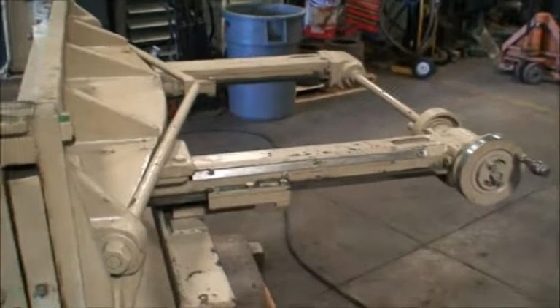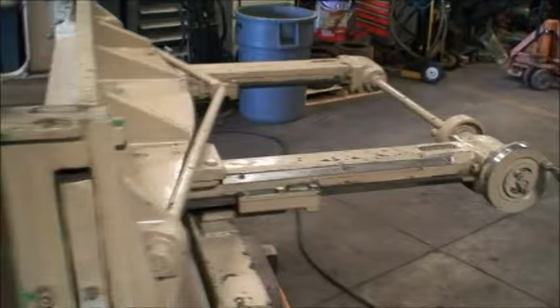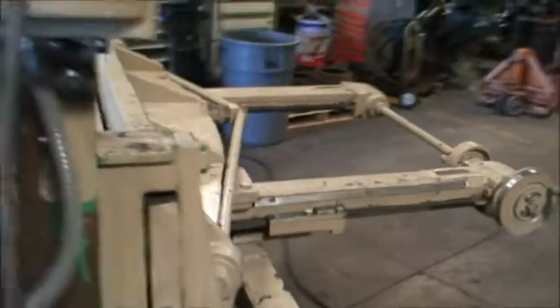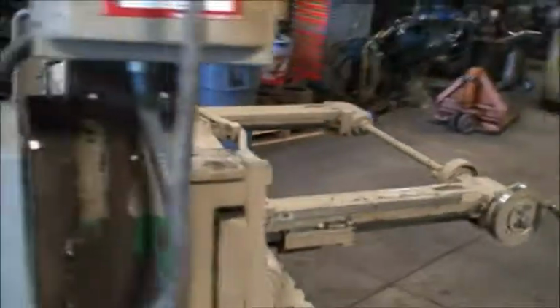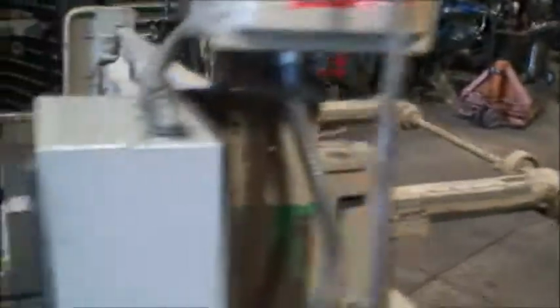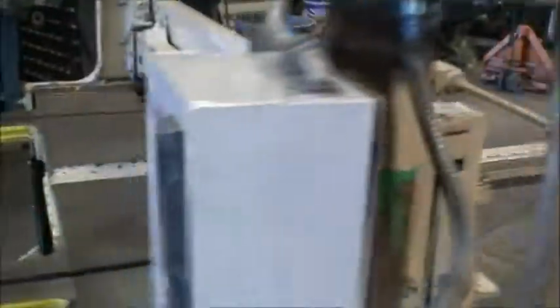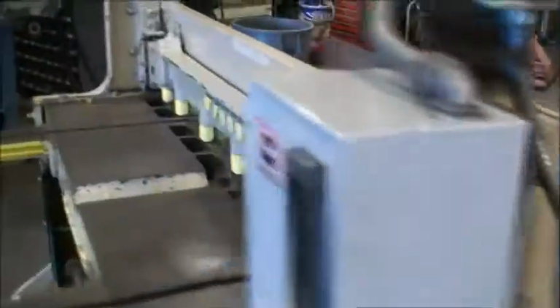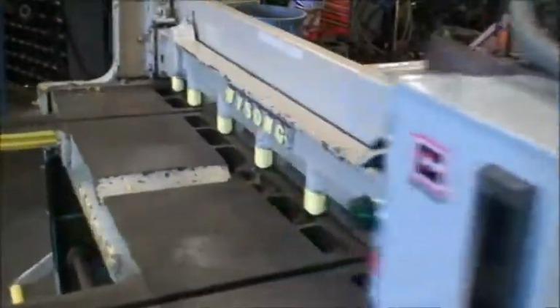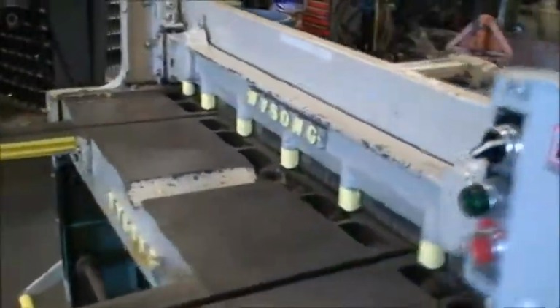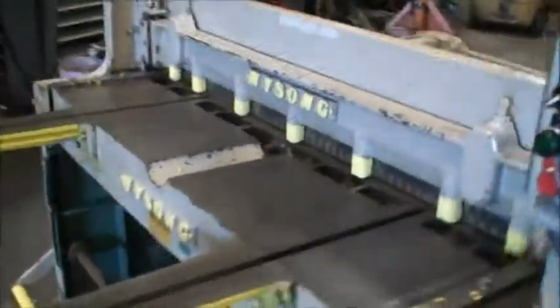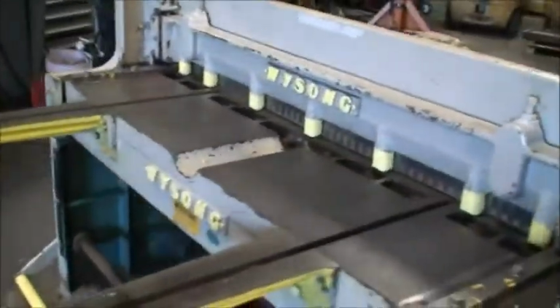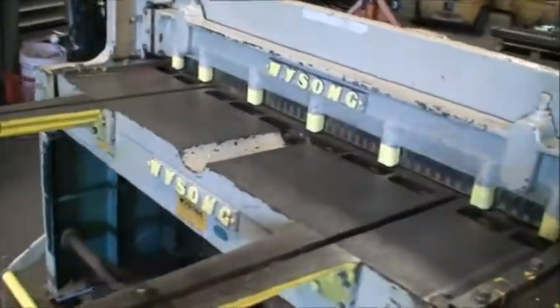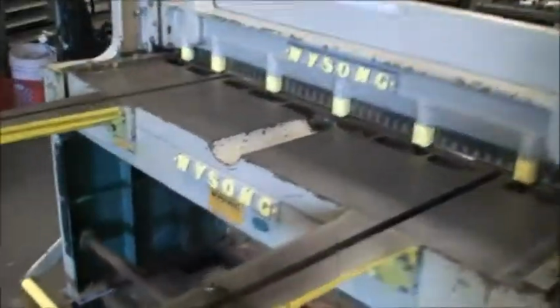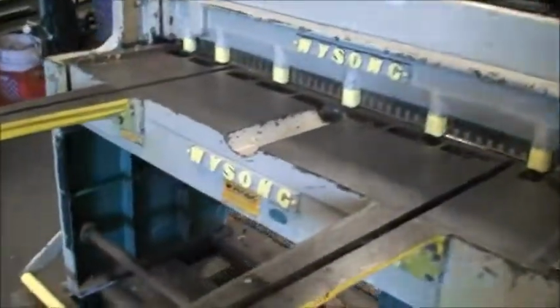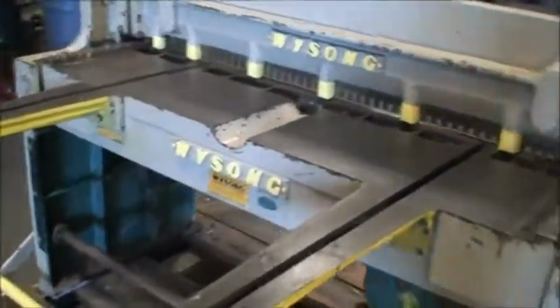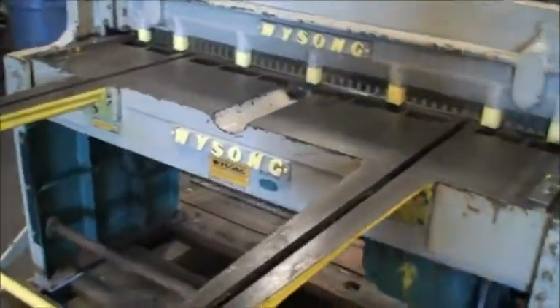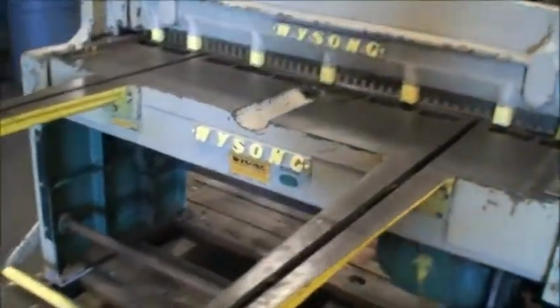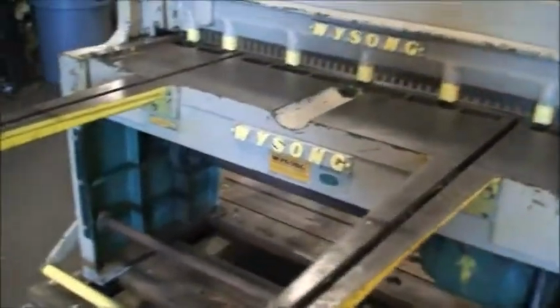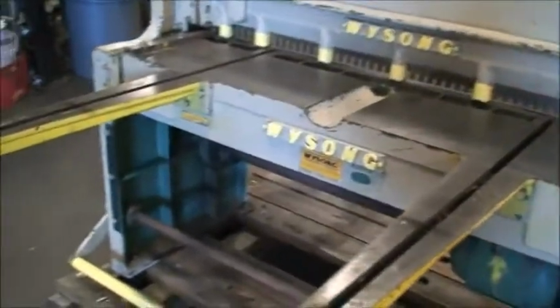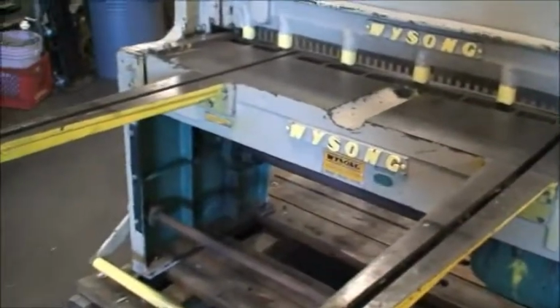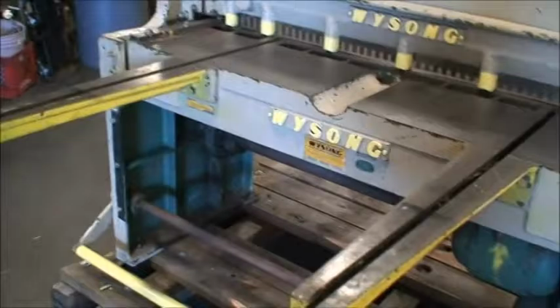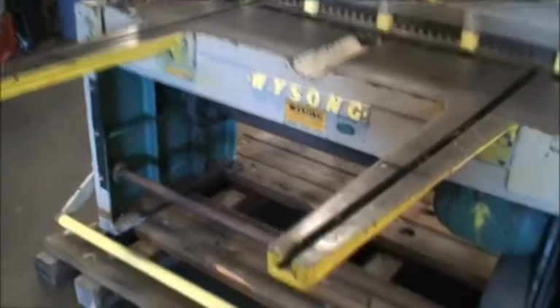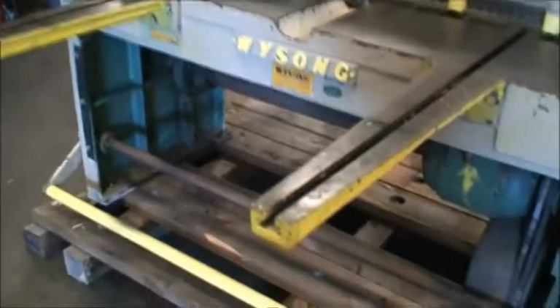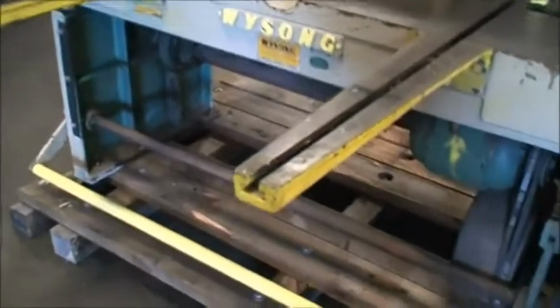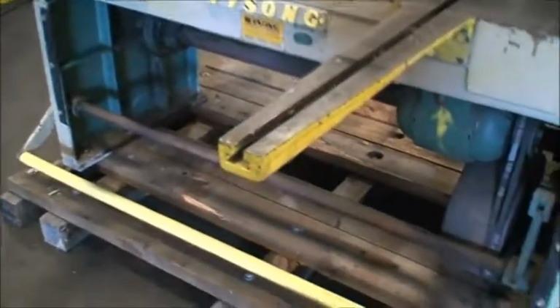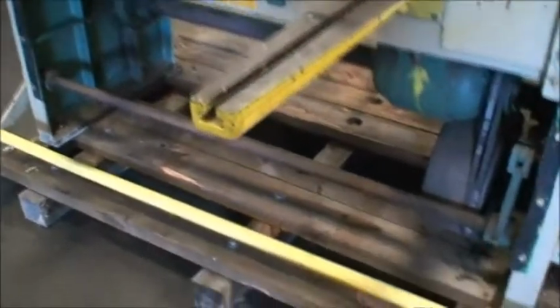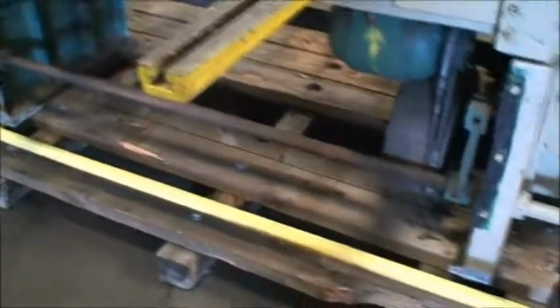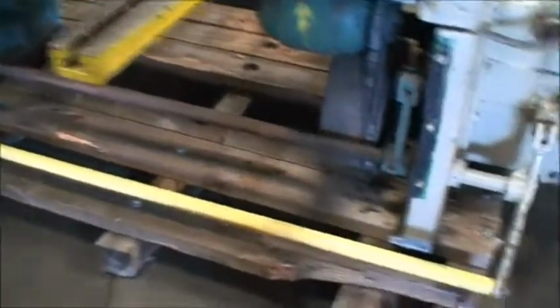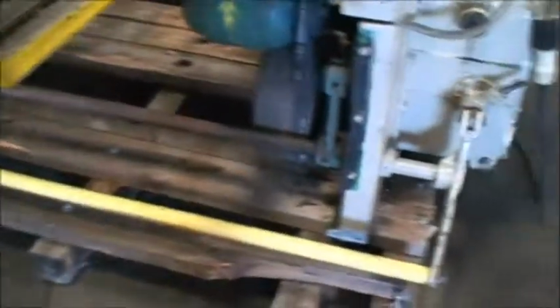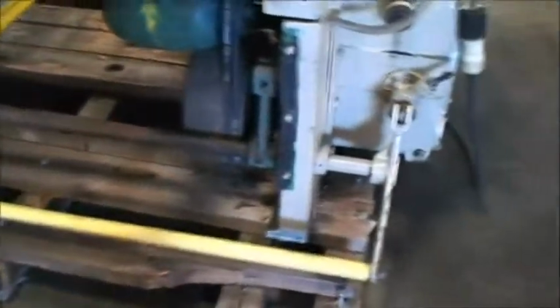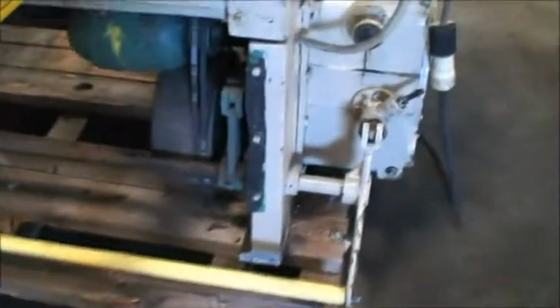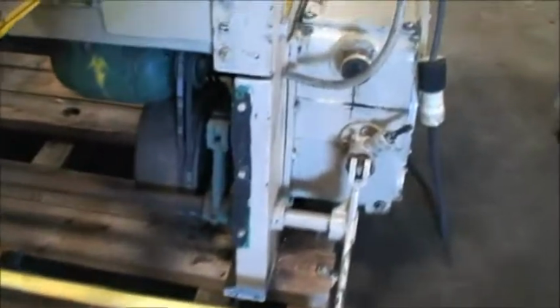It also has a pair of front support arms, stock support arms, and foot treadle switch actuation.